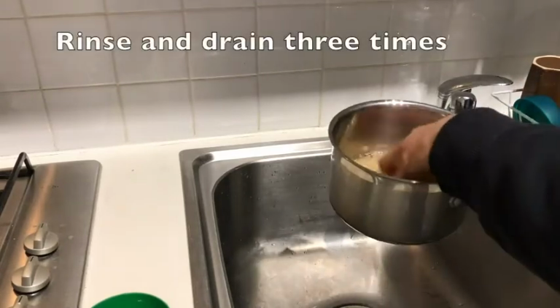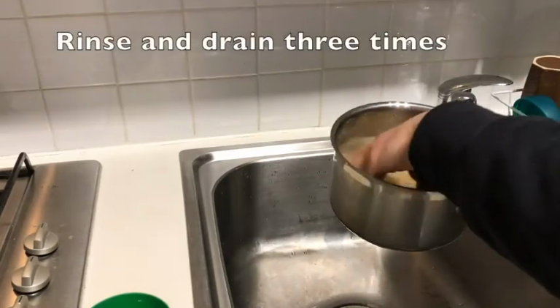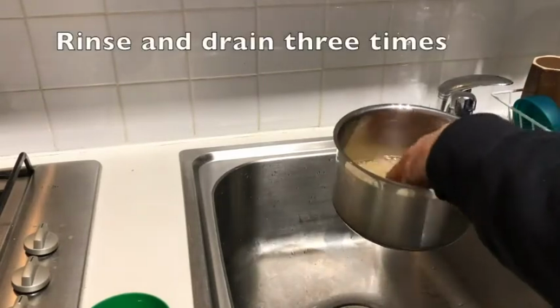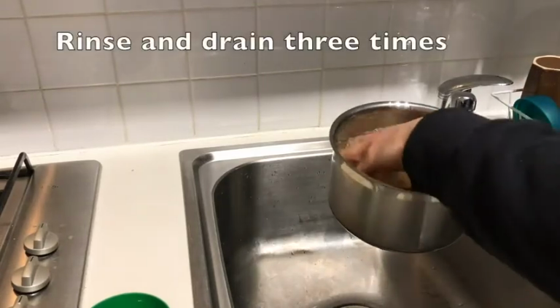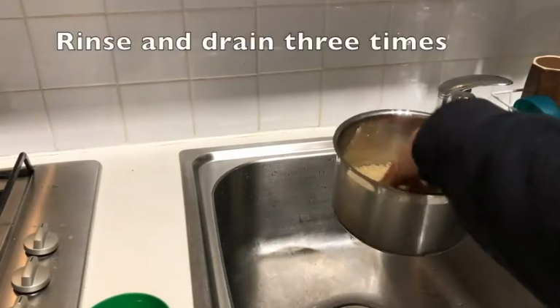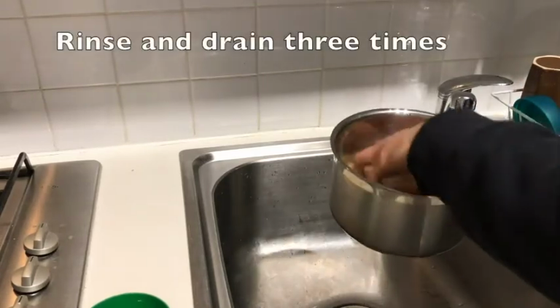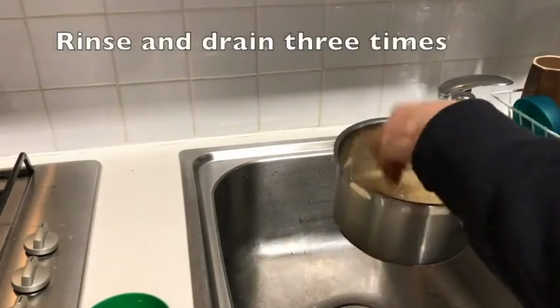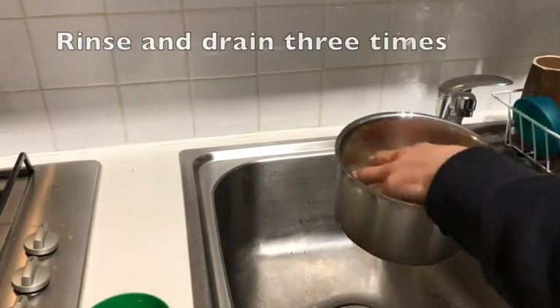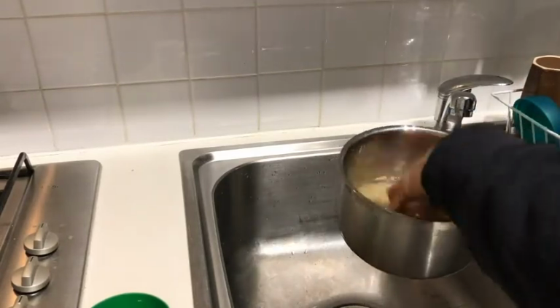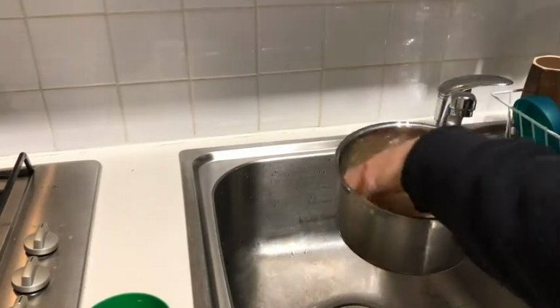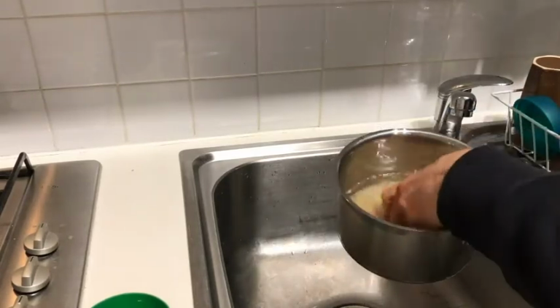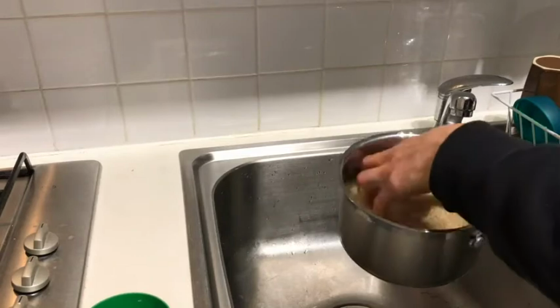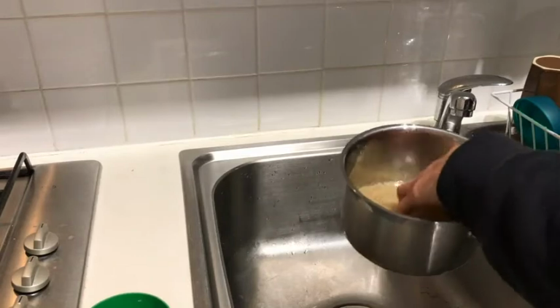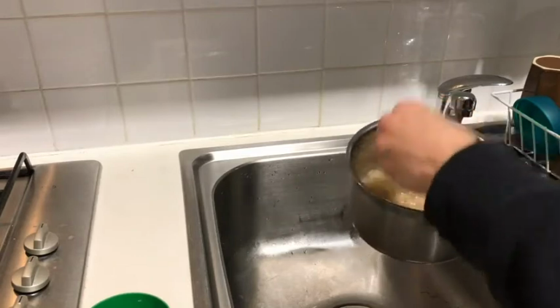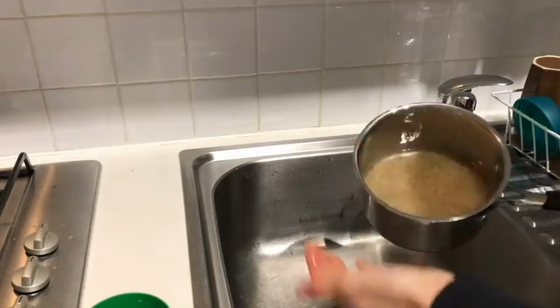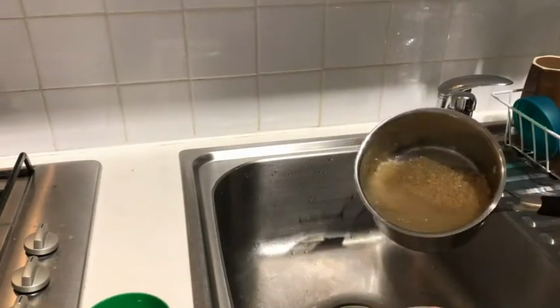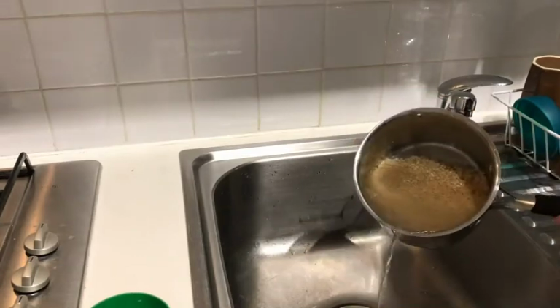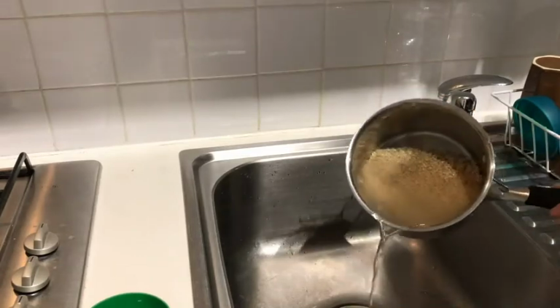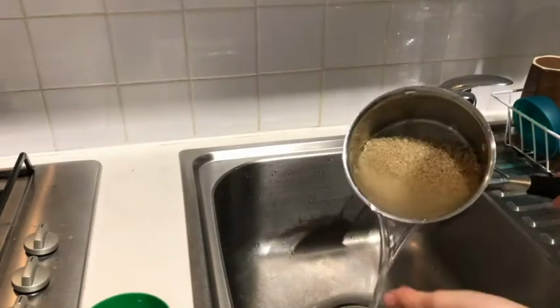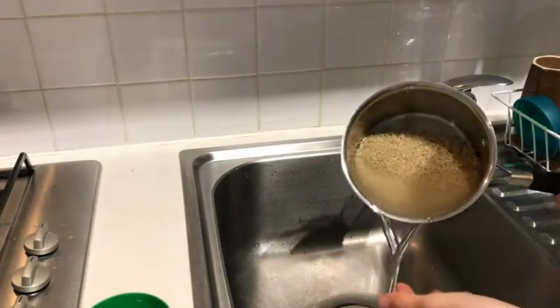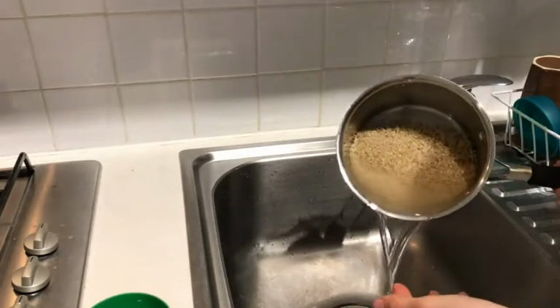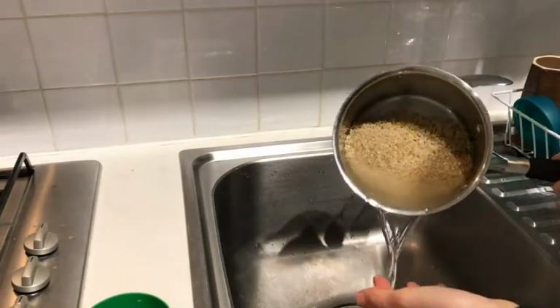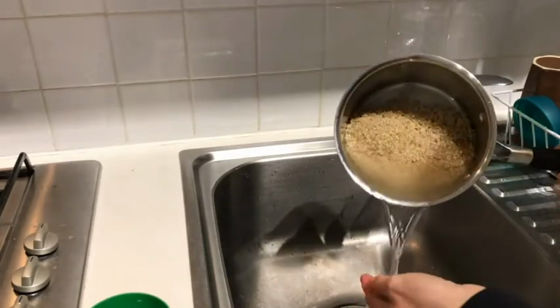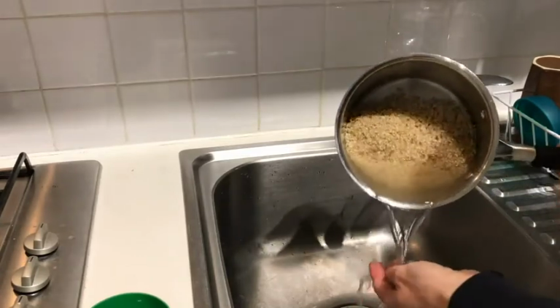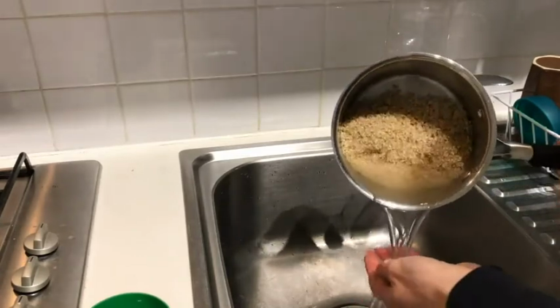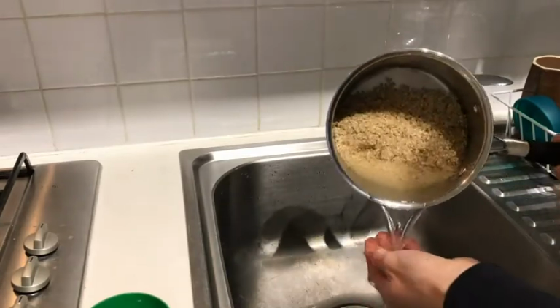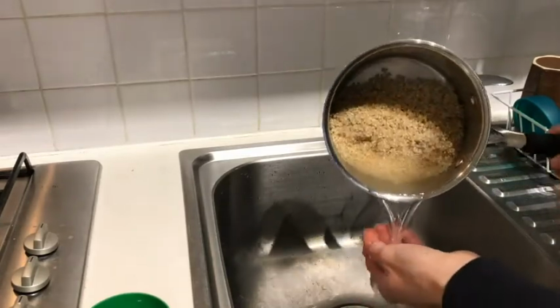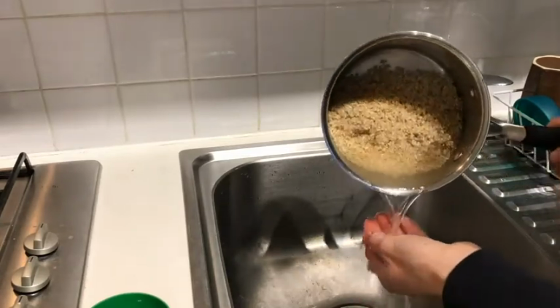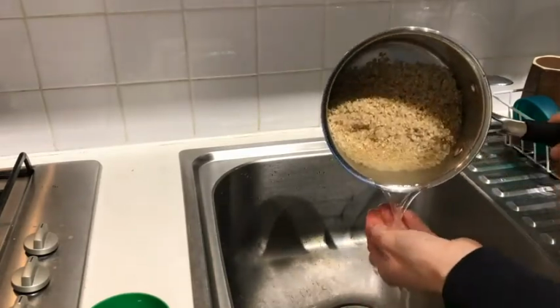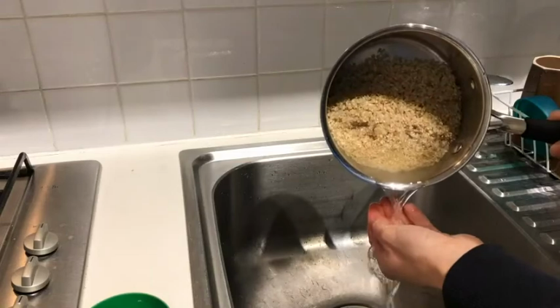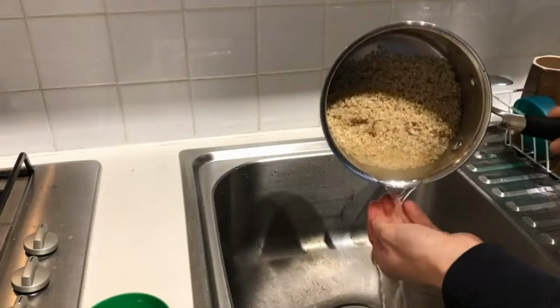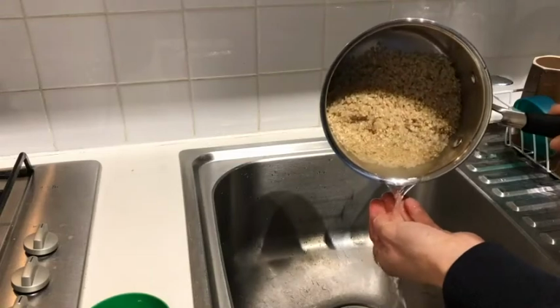We want to rinse it to get rid of any dirt, any impurities that might be attached to the grains. So we rinse it three times and just carefully drain off the water.